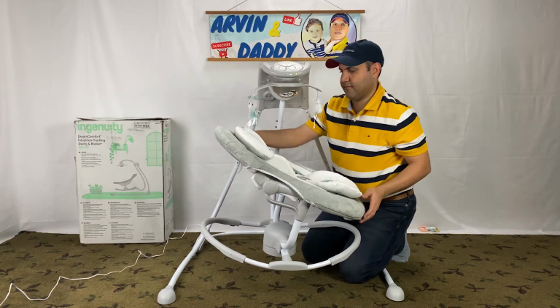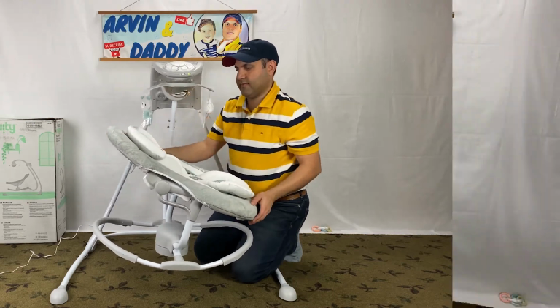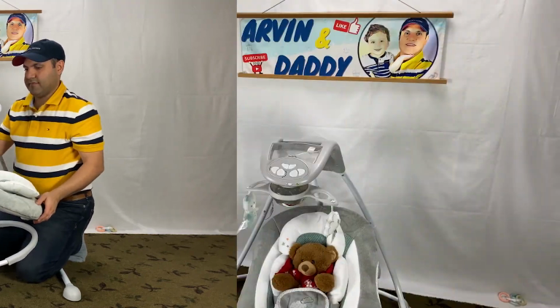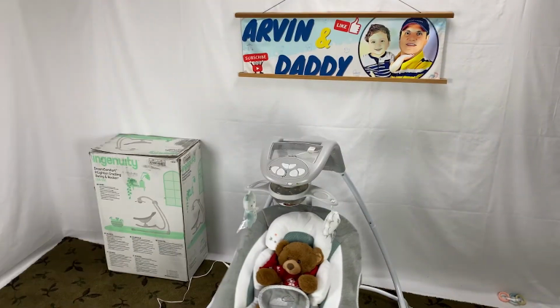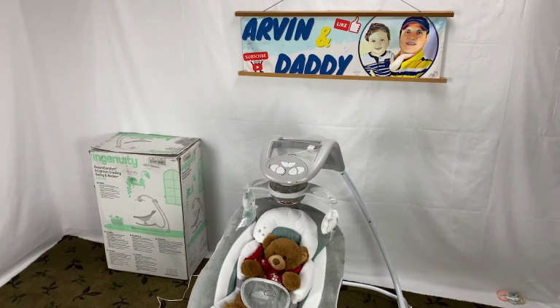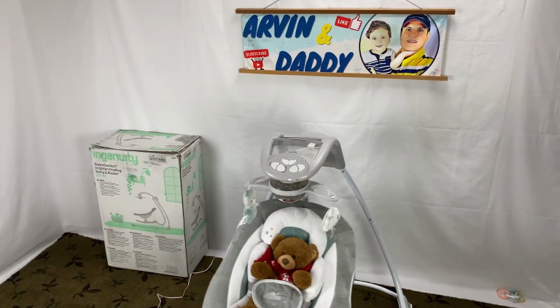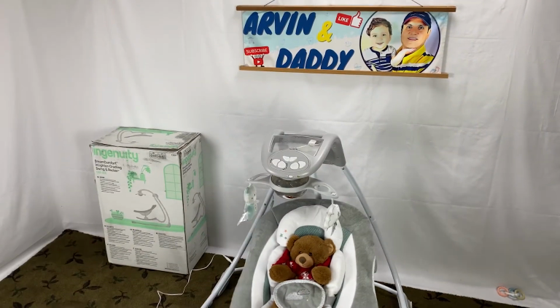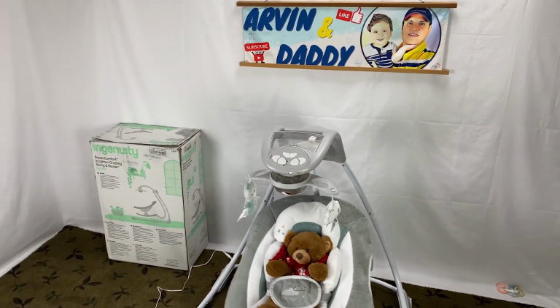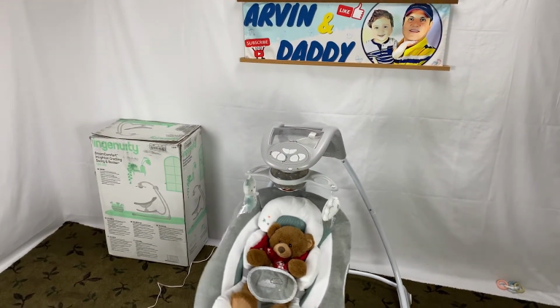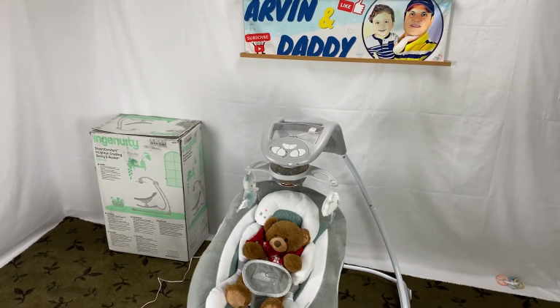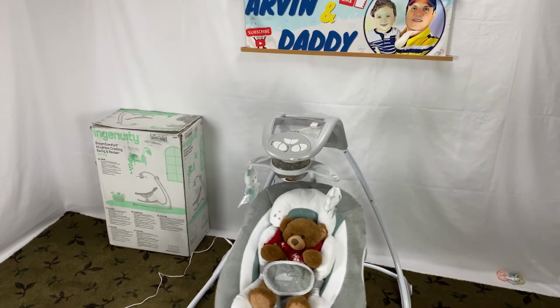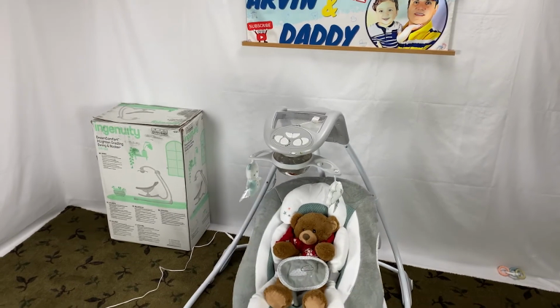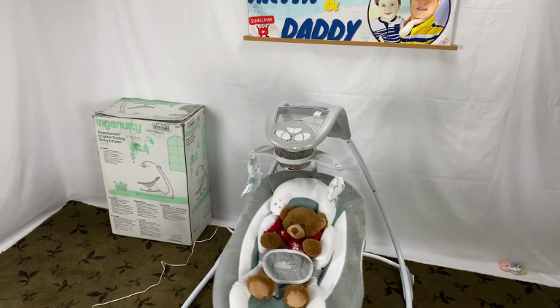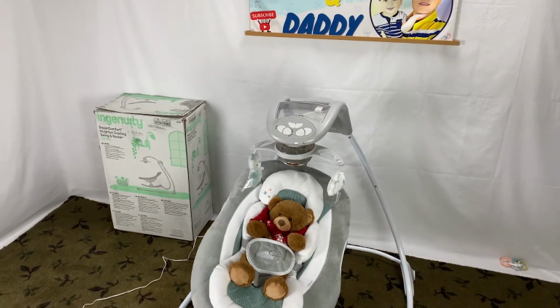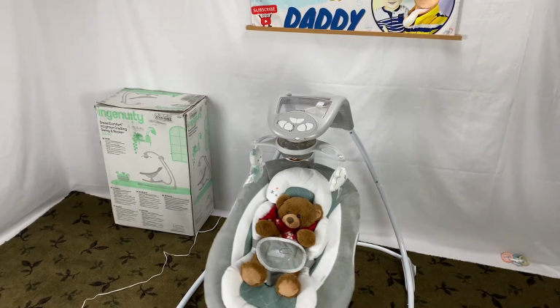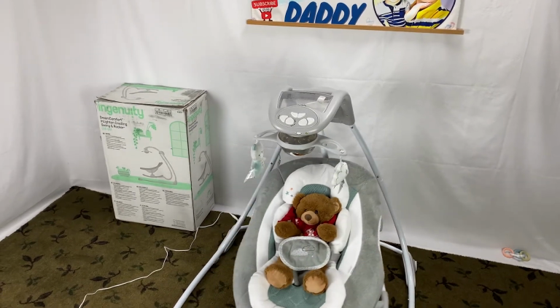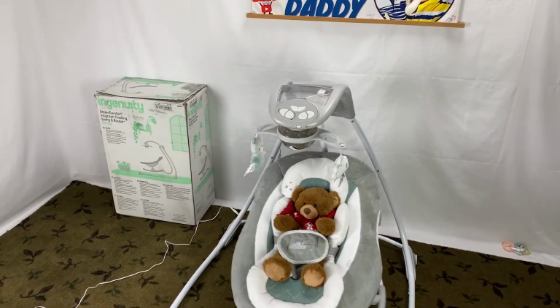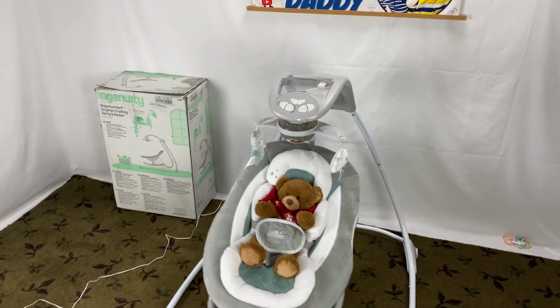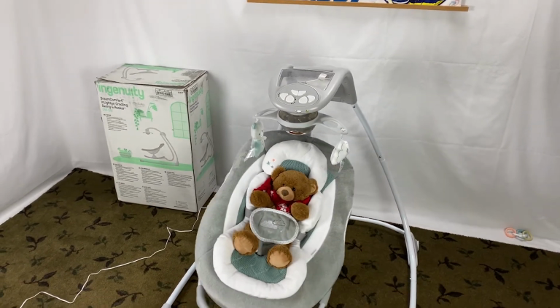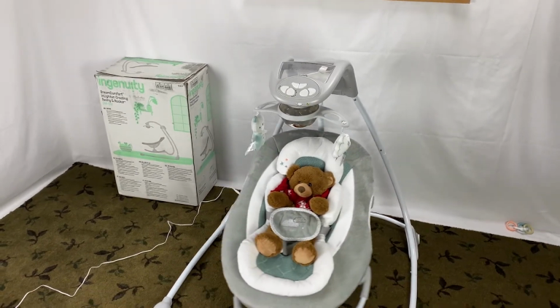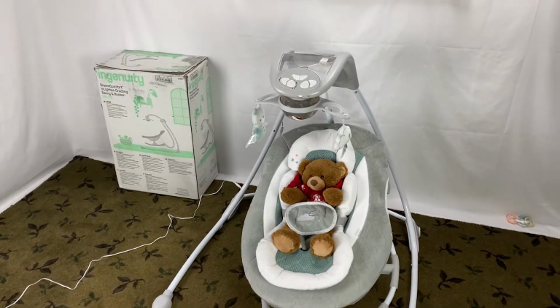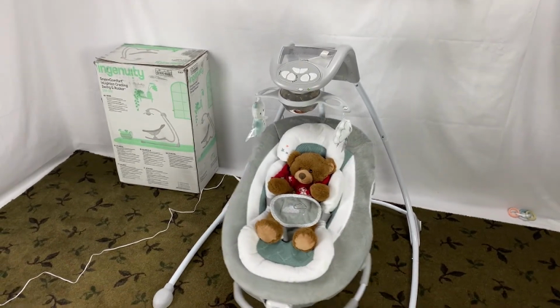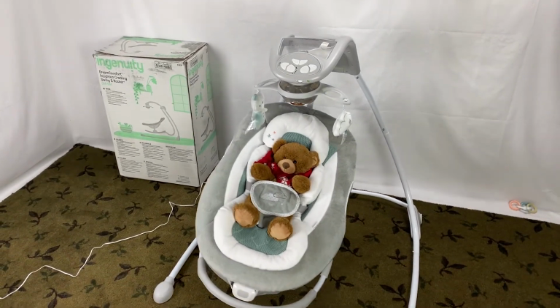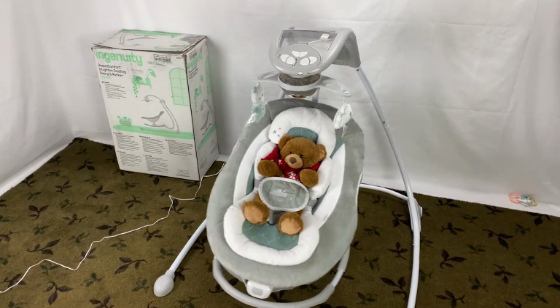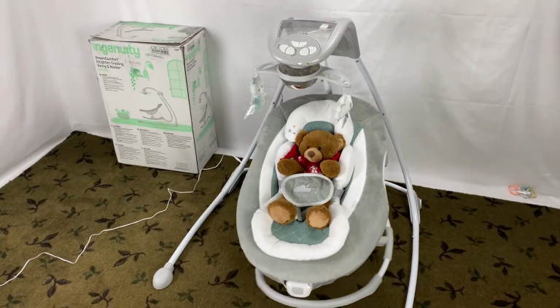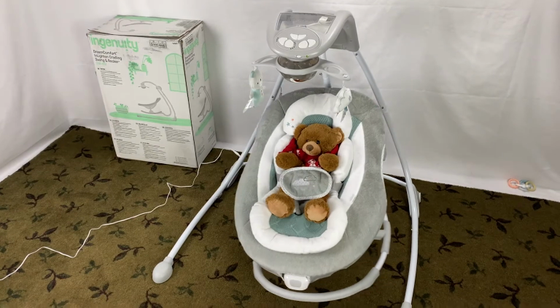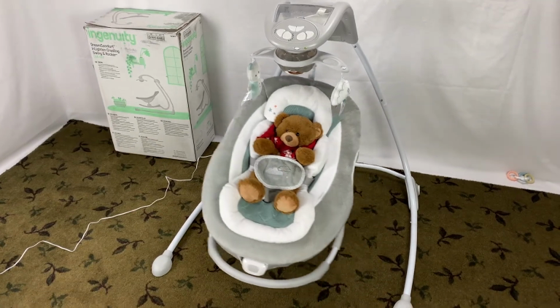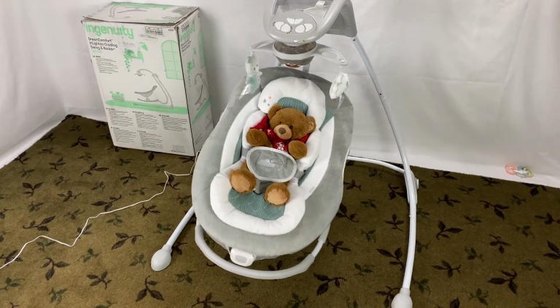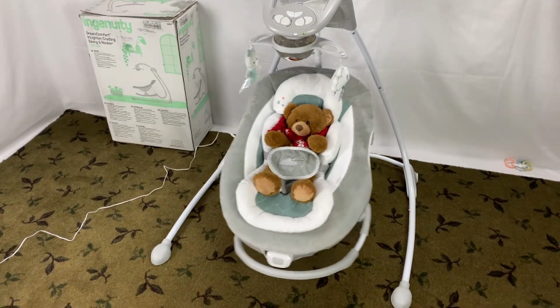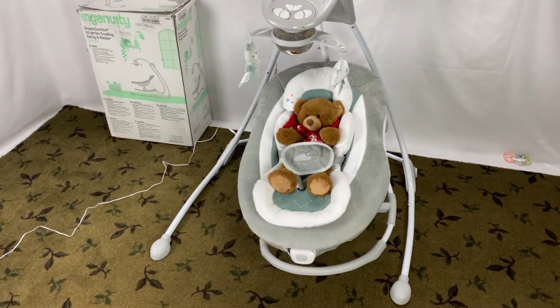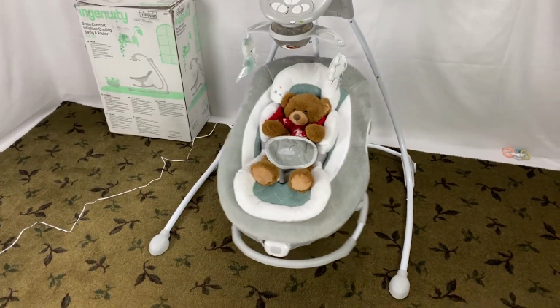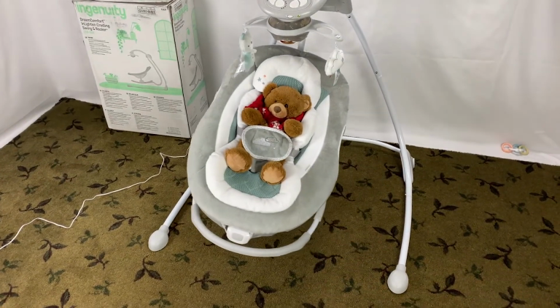So what is the Ingenuity Swing and Rocker weight limit and age range? You can use this baby Swing and Rocker from 0 to 9 months, with a maximum weight of 20 pounds.